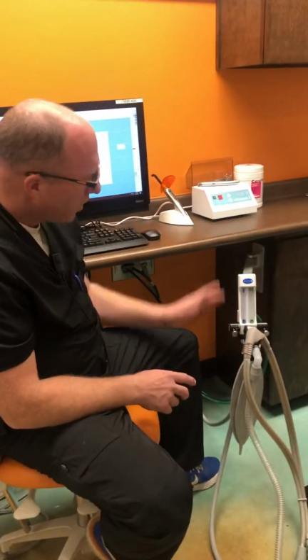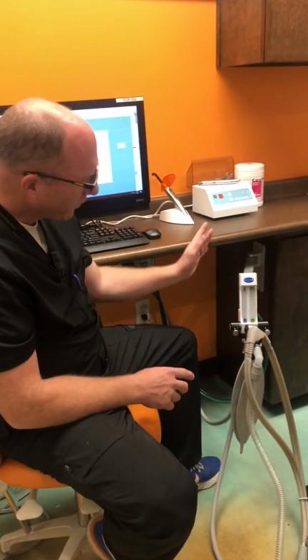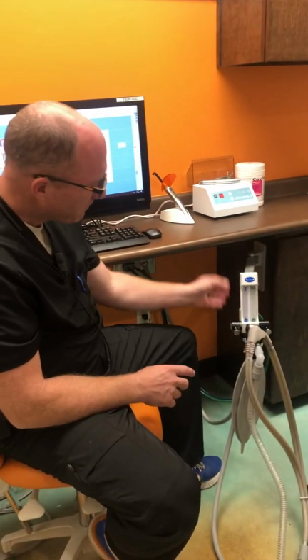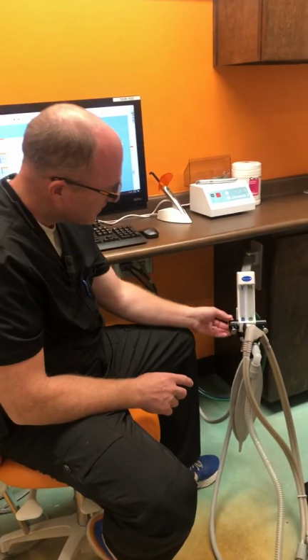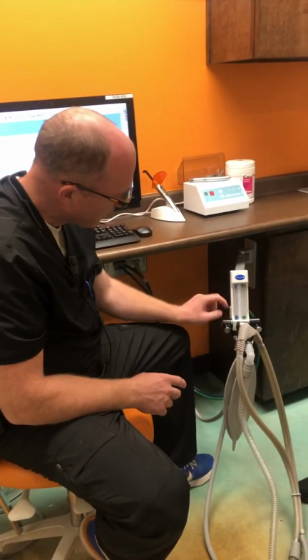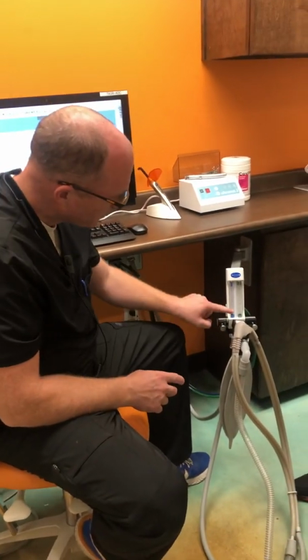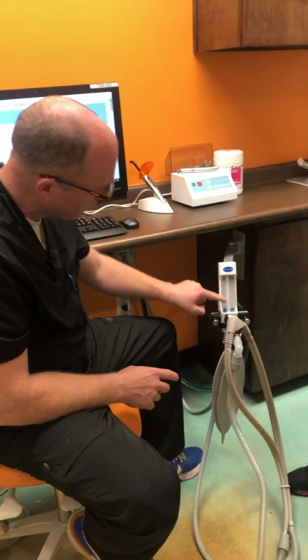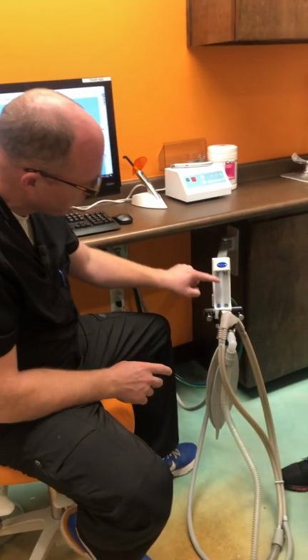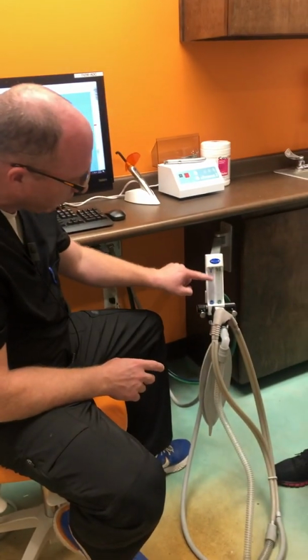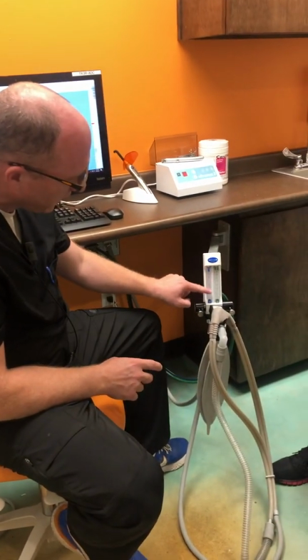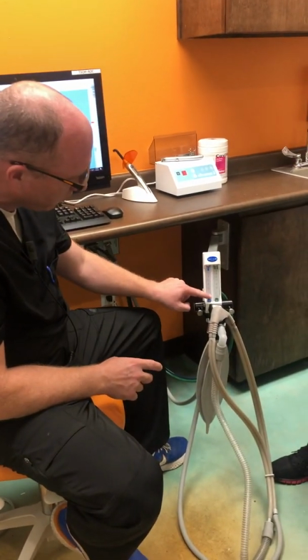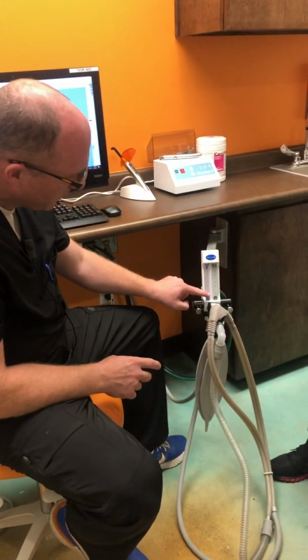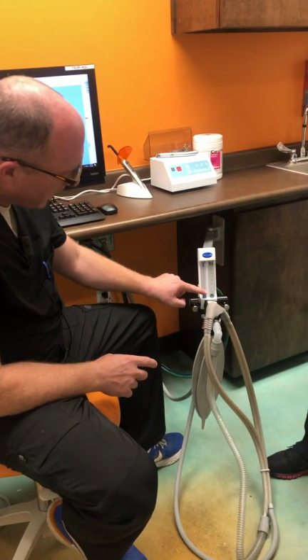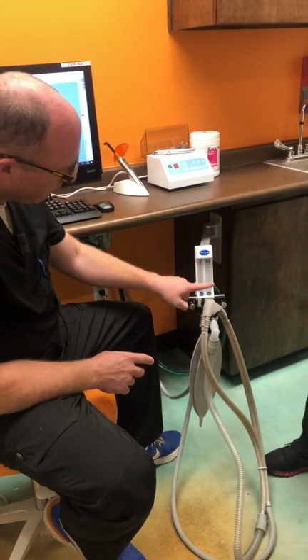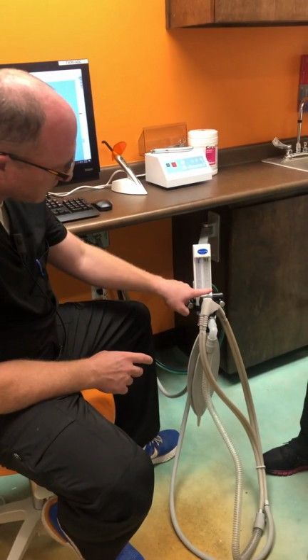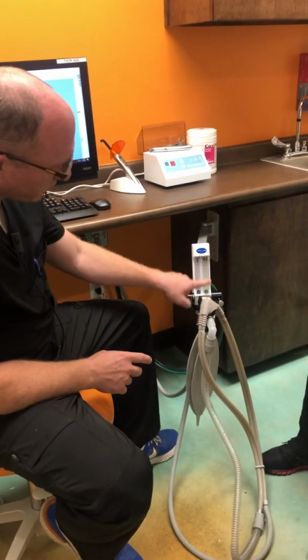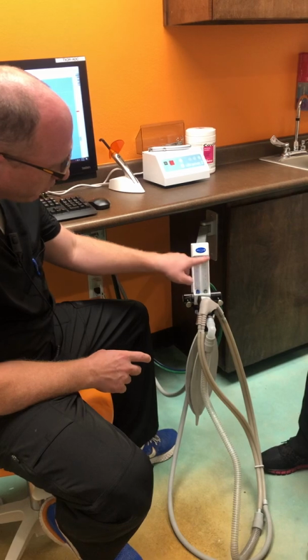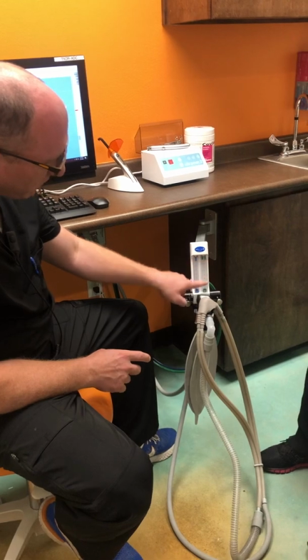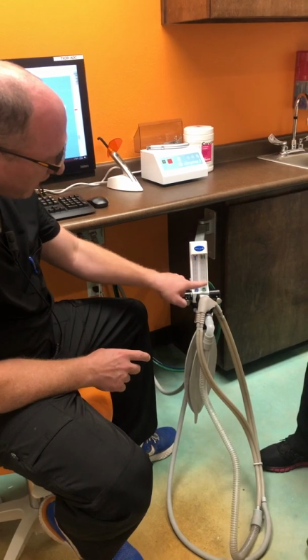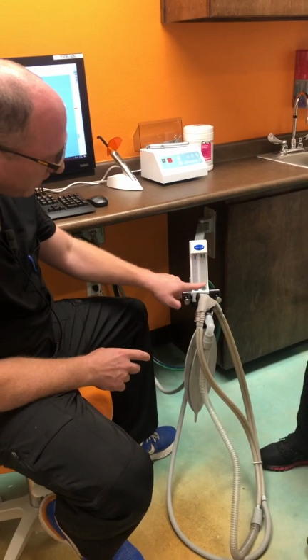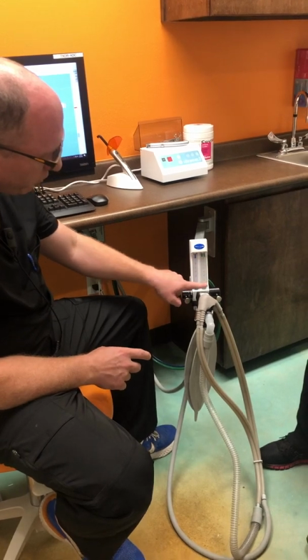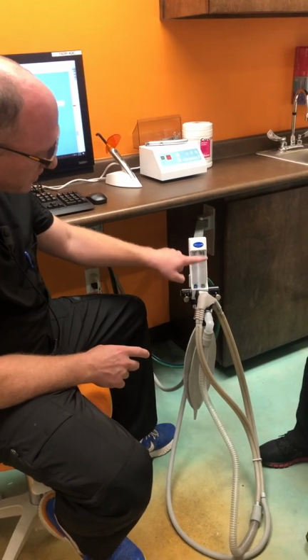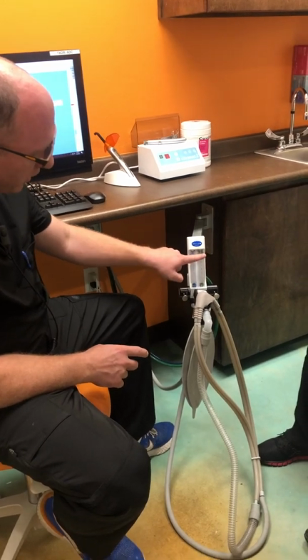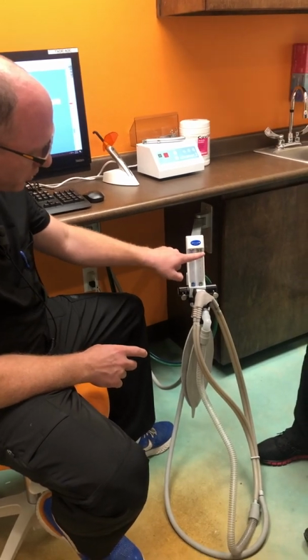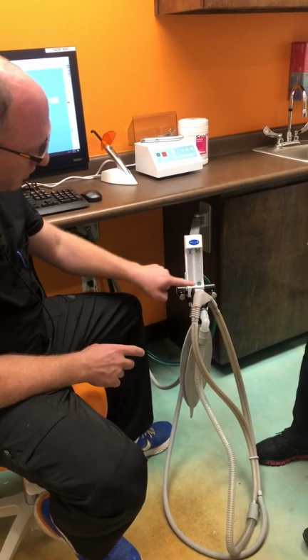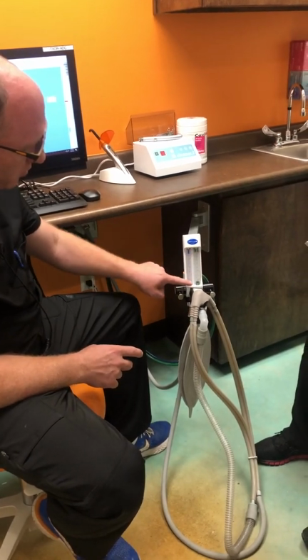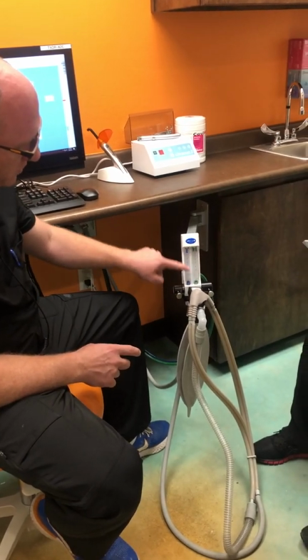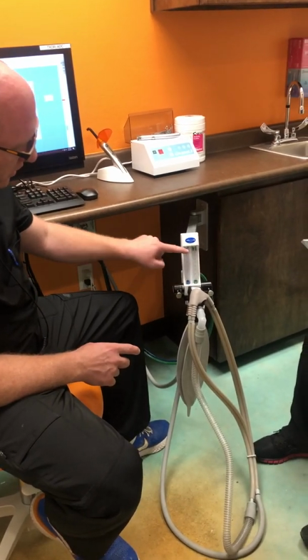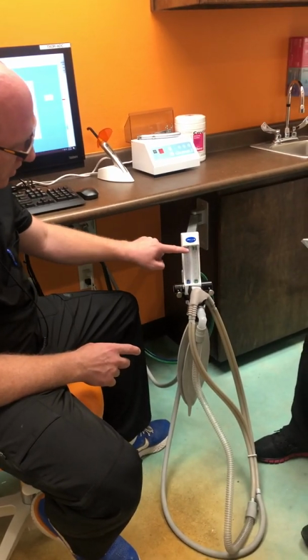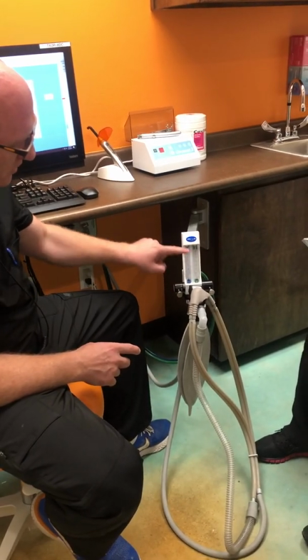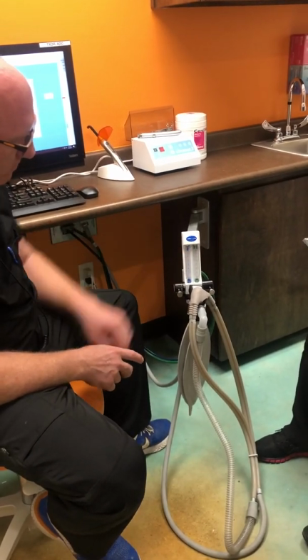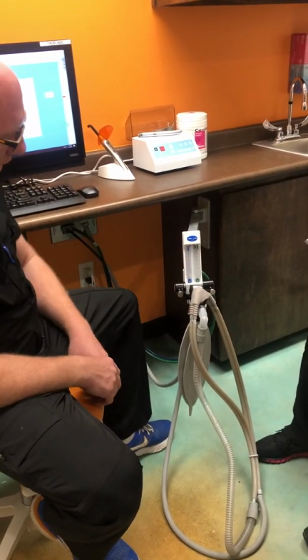On the left-hand side you'll see the blue dial right here, and on the right side you'll see the green. The green is the oxygen, and the blue is the nitrous oxide.